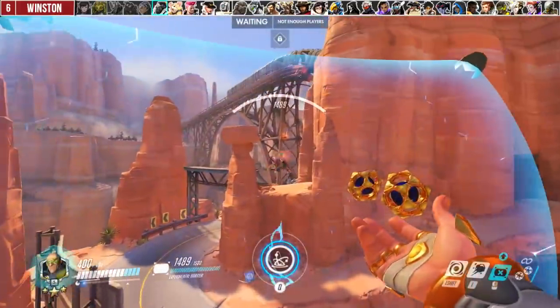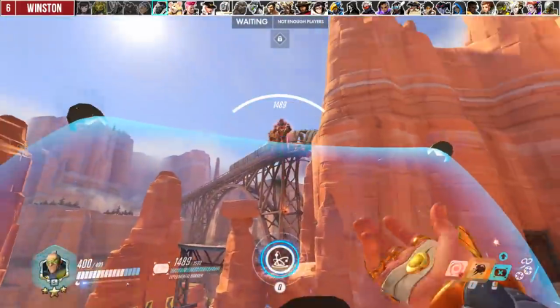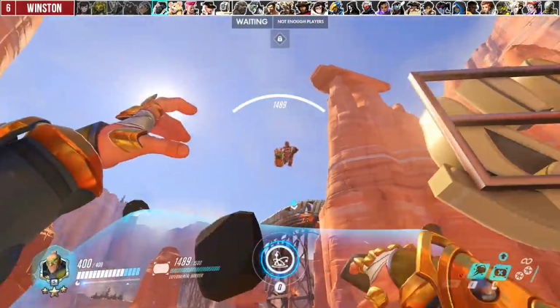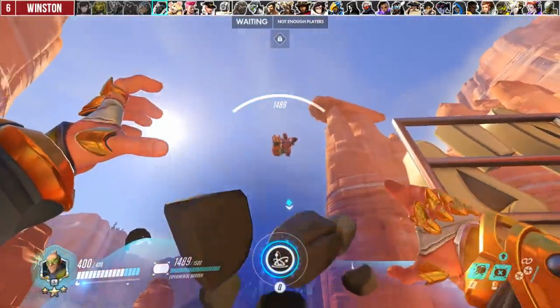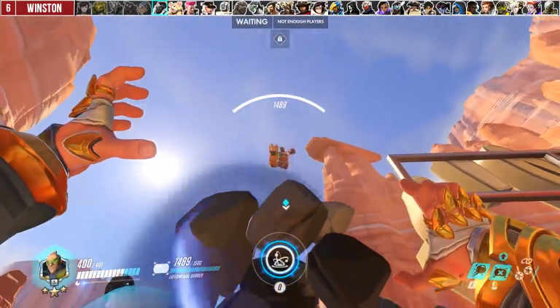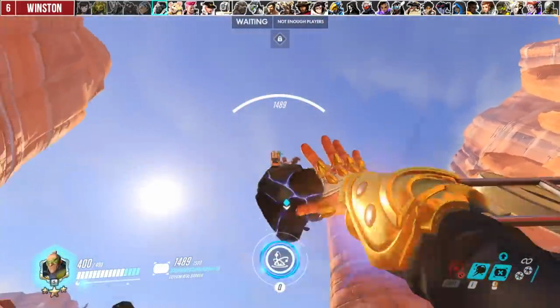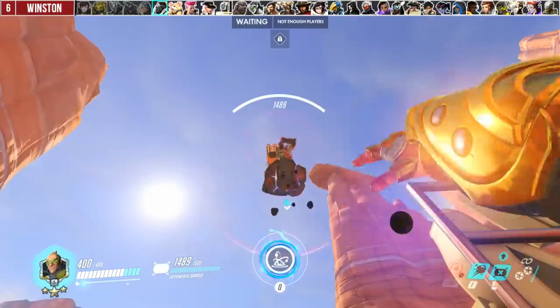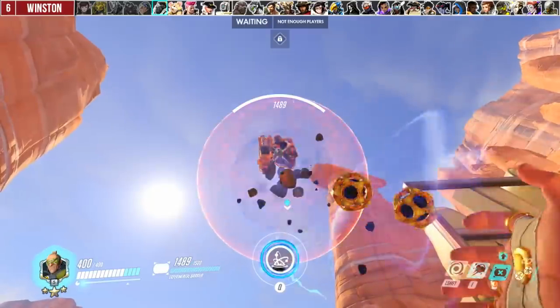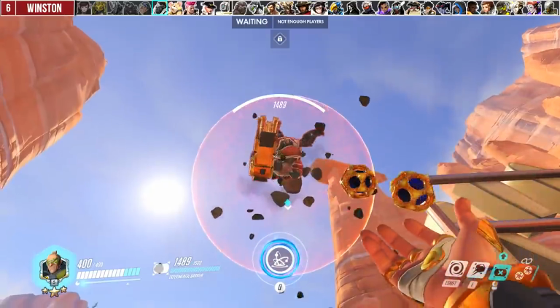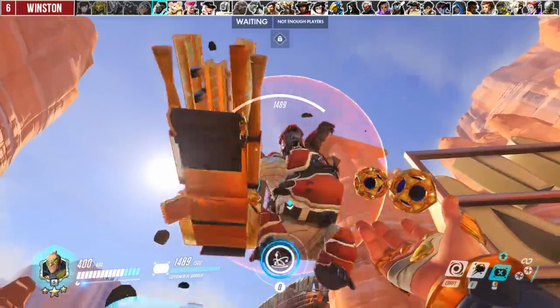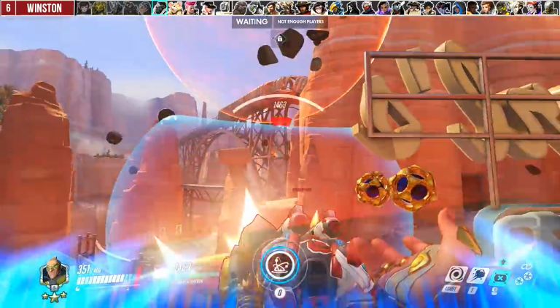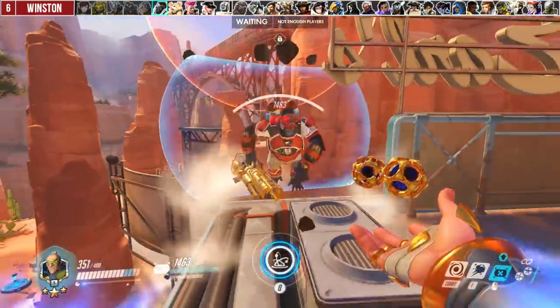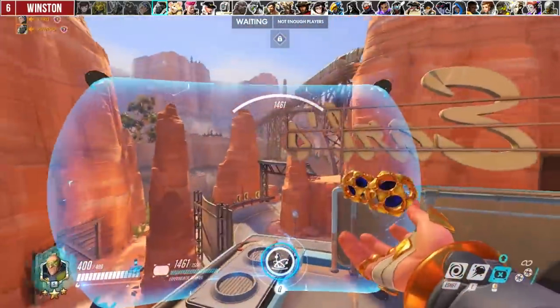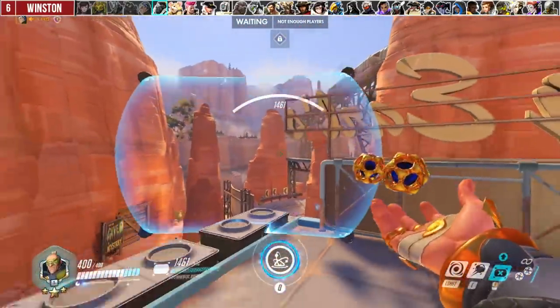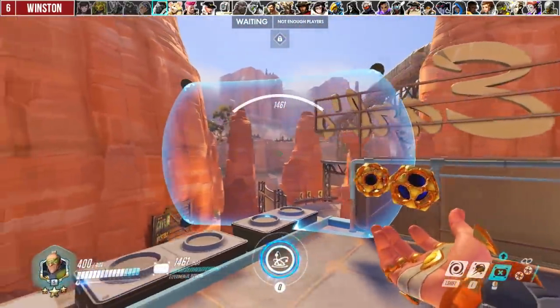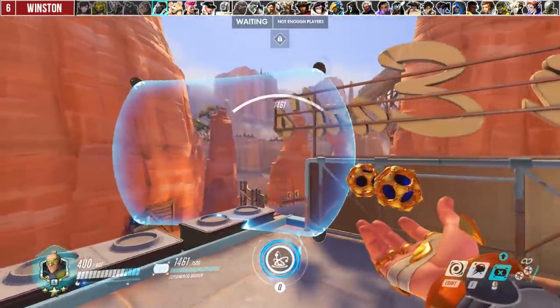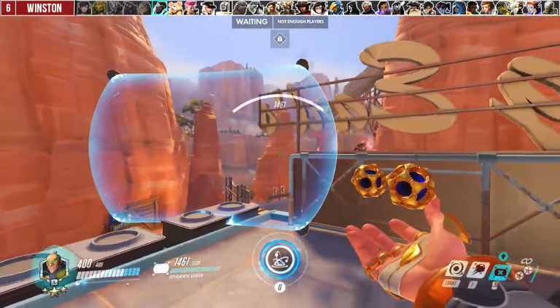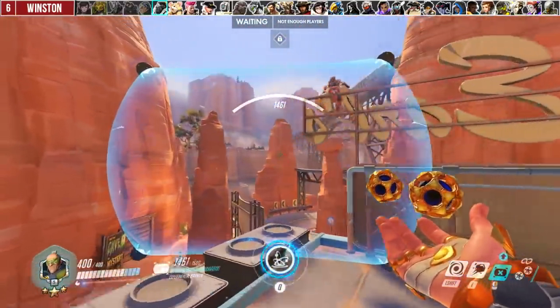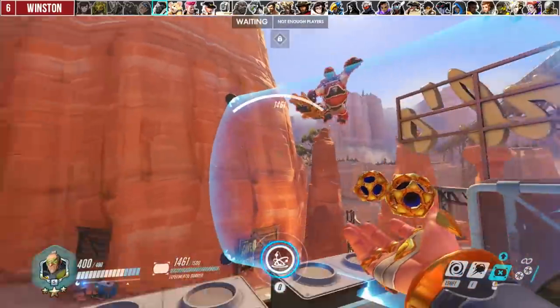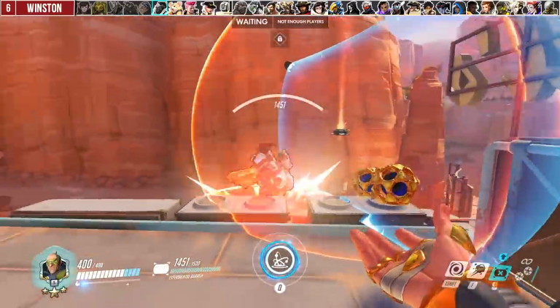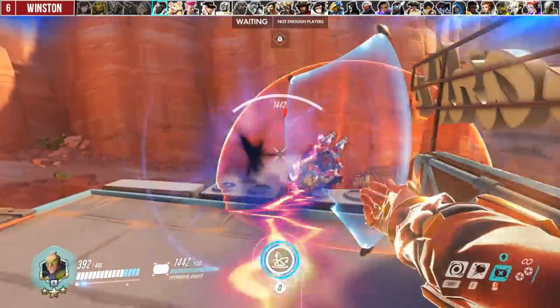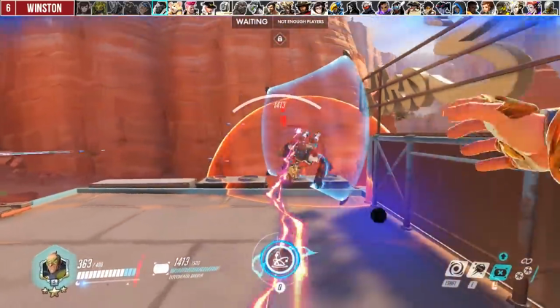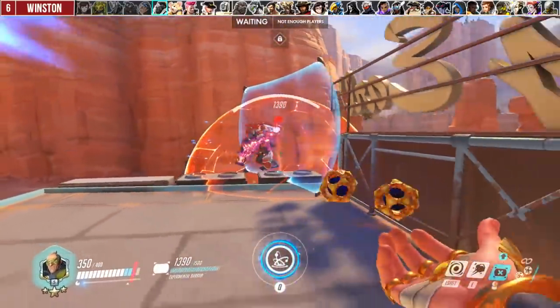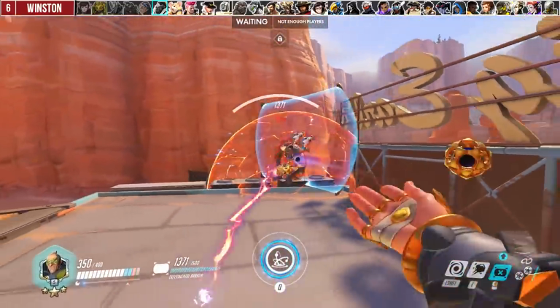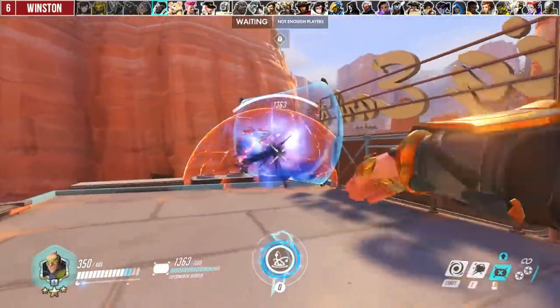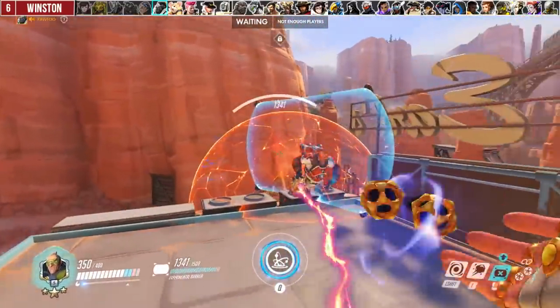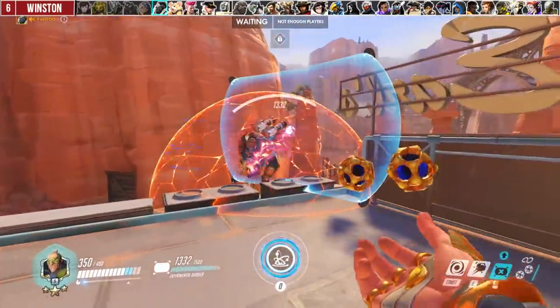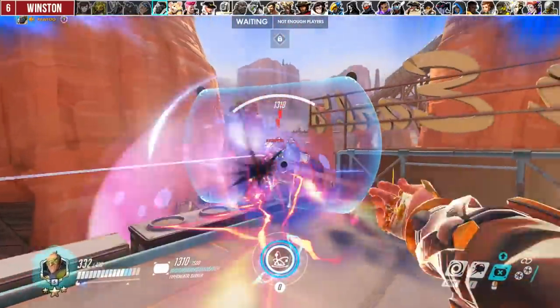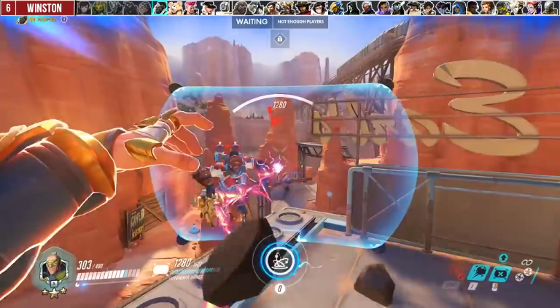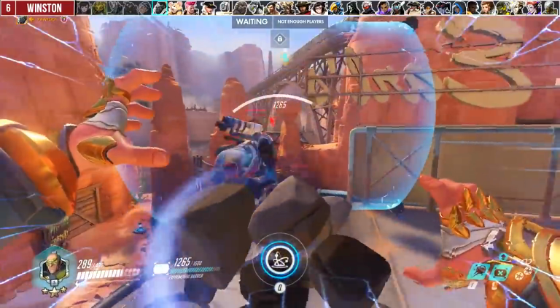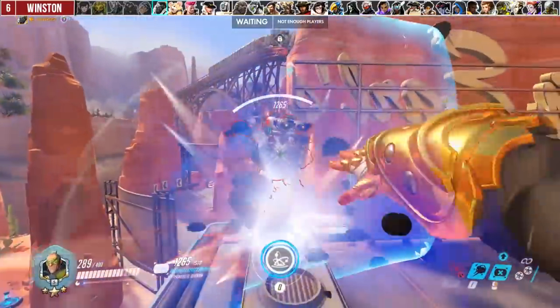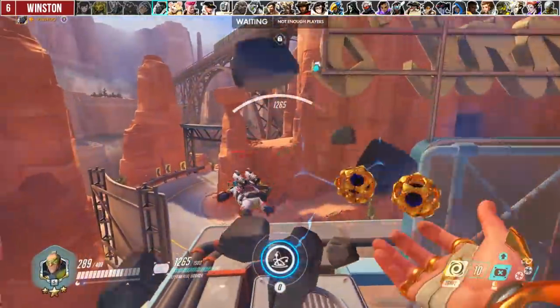Trying to throw a rock at Winston jumping in is usually blocked by his bubble, so keep a mental note of his jump cooldown of 6 seconds and try to time the rock just before he tries to jump out to cancel it. This will catch them off guard and most likely result in a kill.